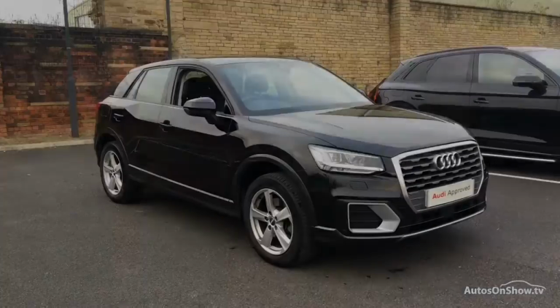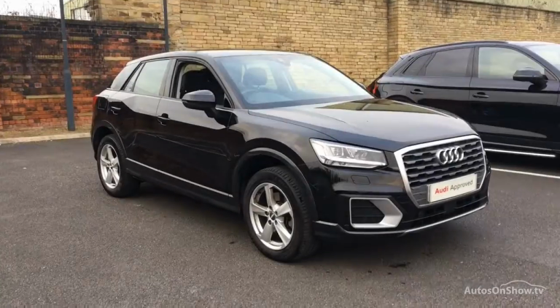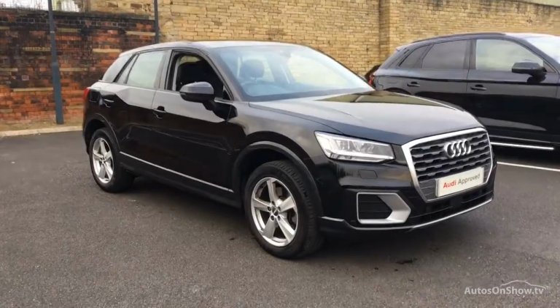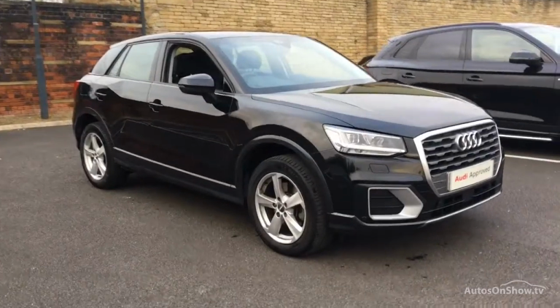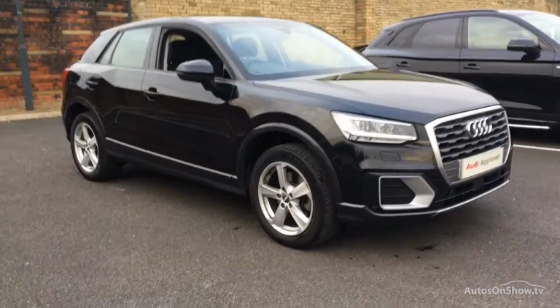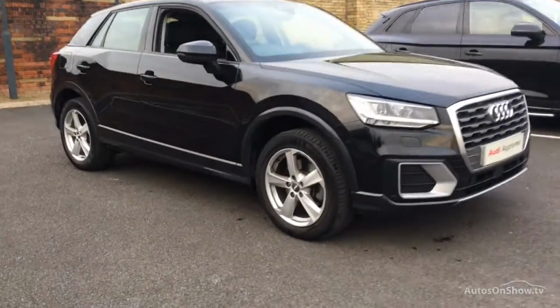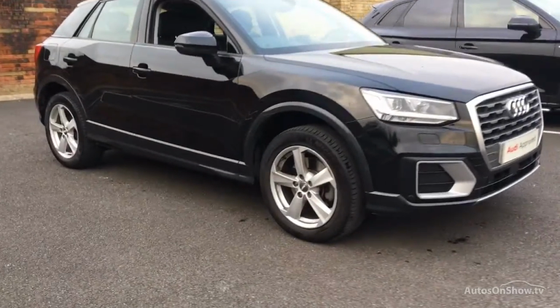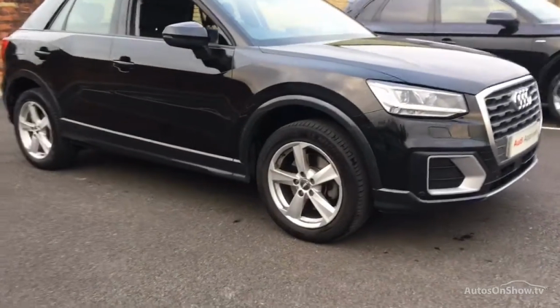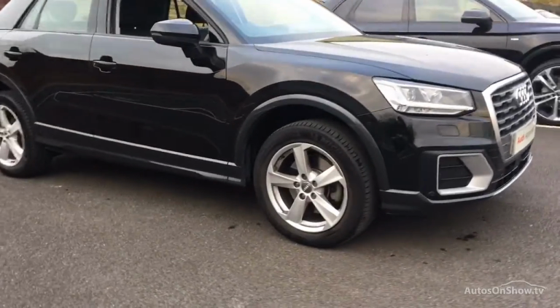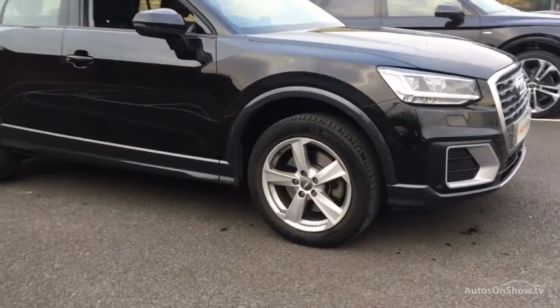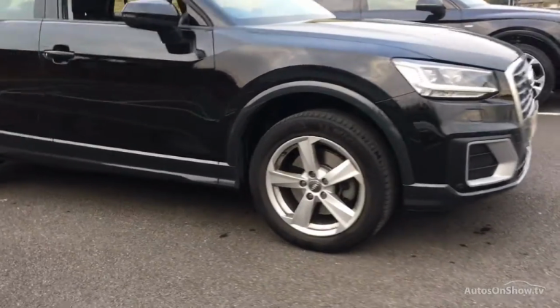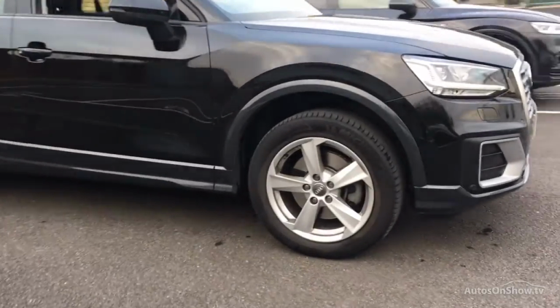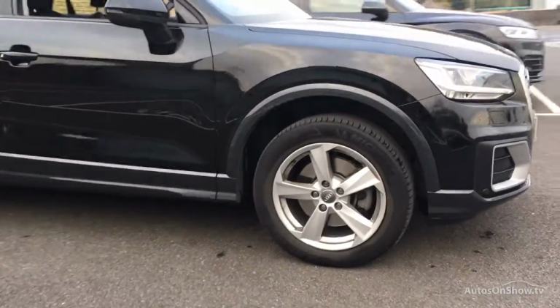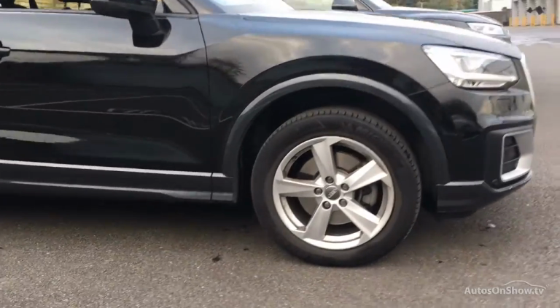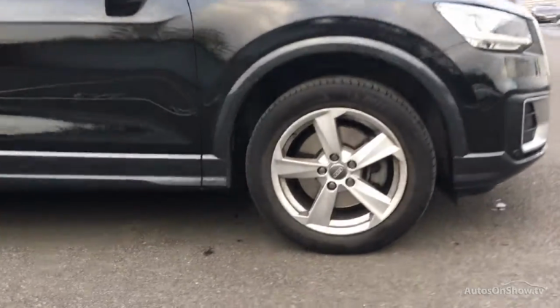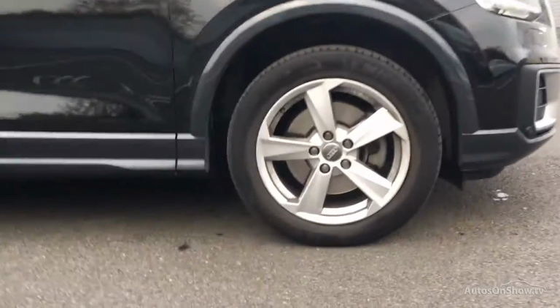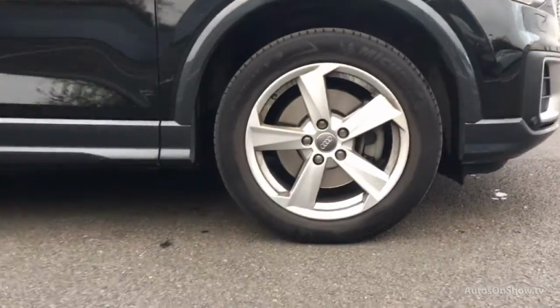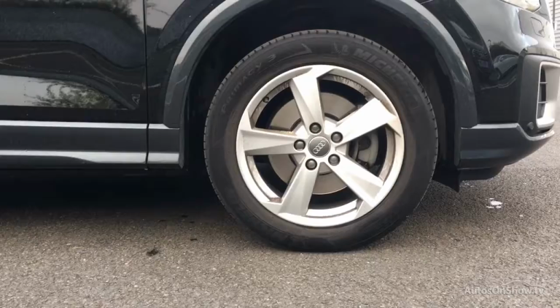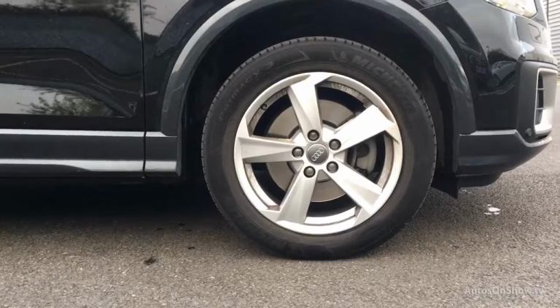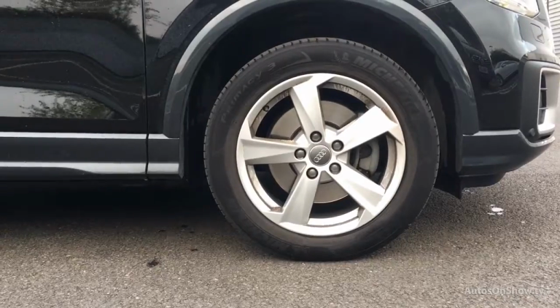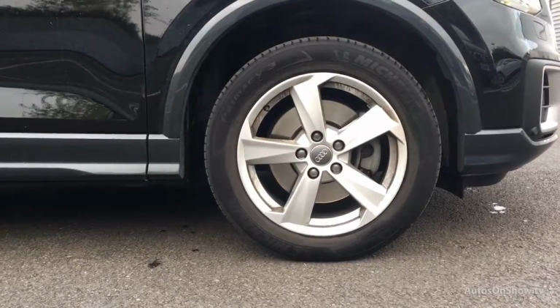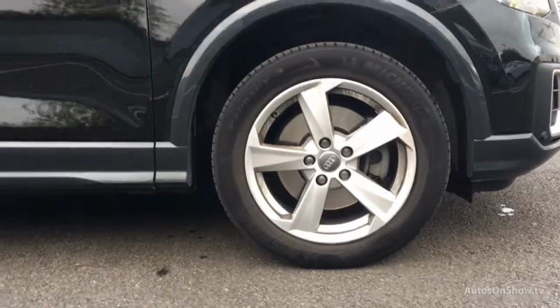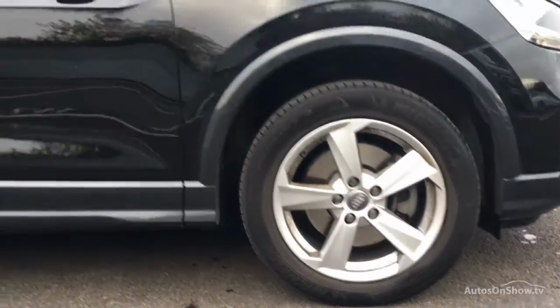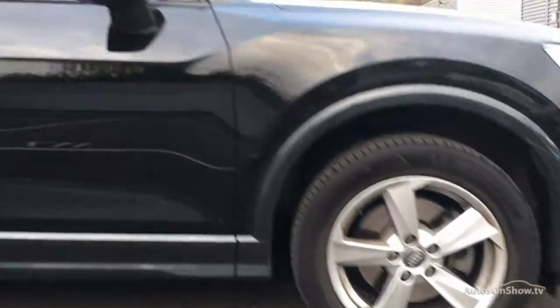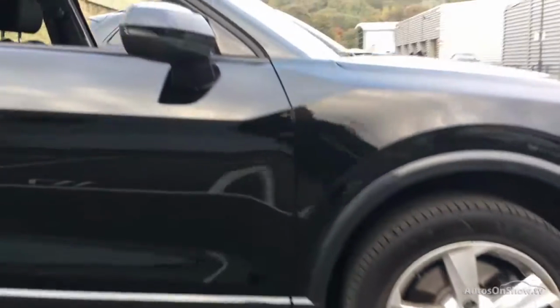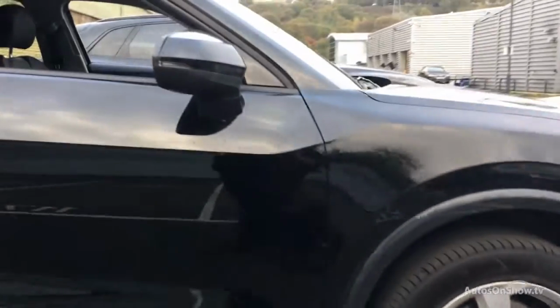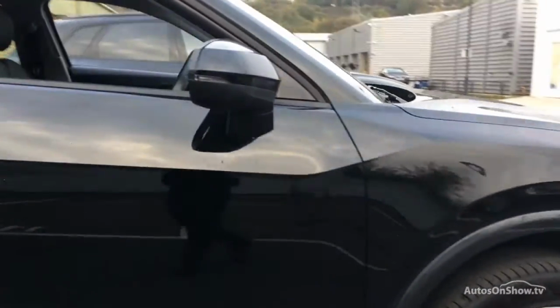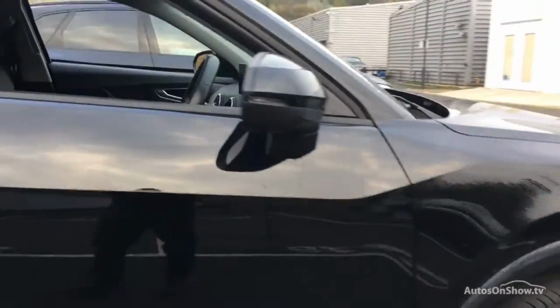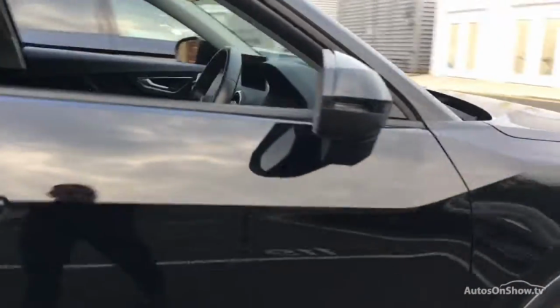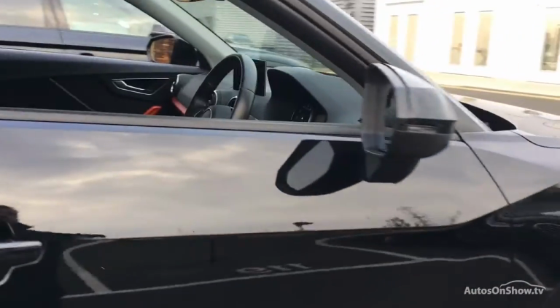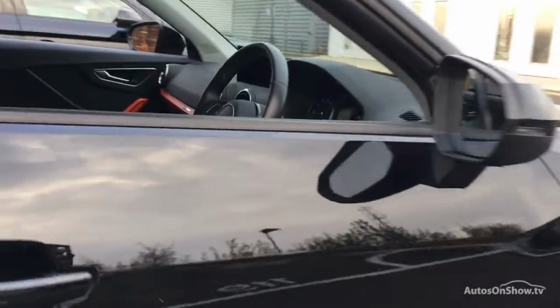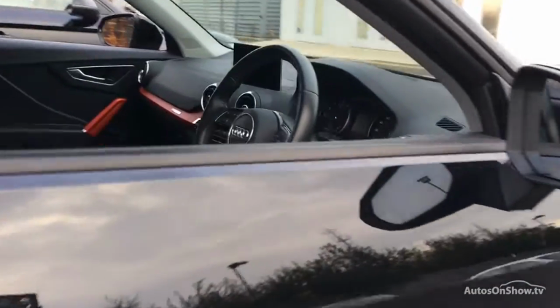Before reaching our forecourts, every pre-owned Audi we receive has to meet Audi's approved use programme as standard. But here at Sitna, we like to go the extra mile.